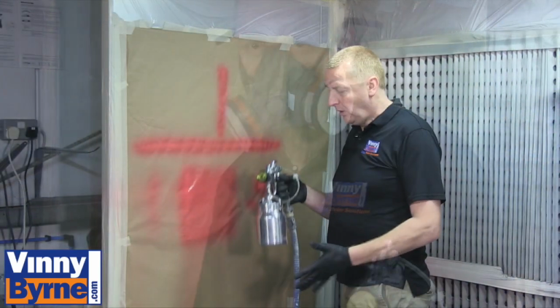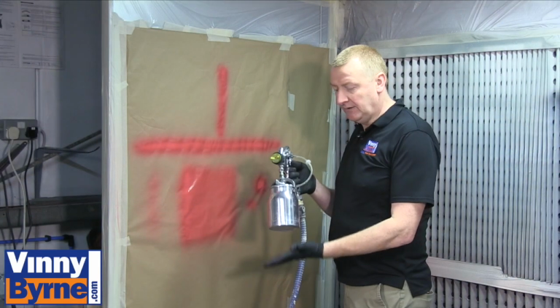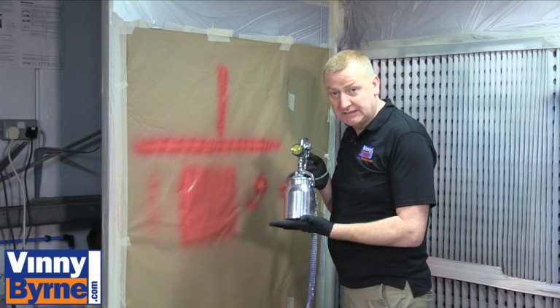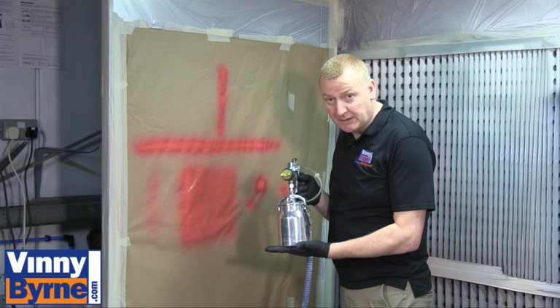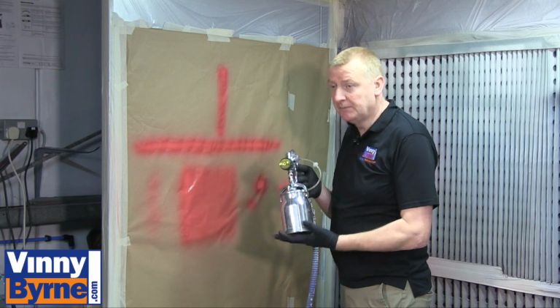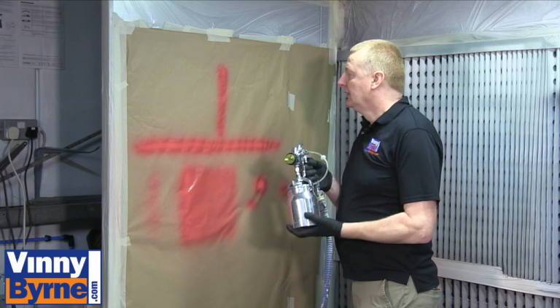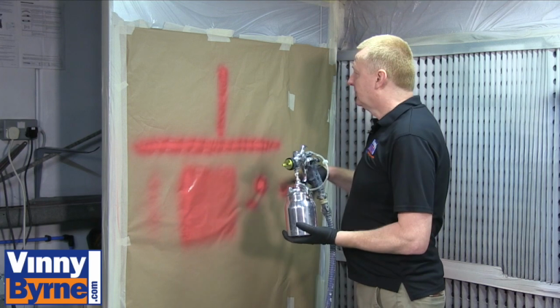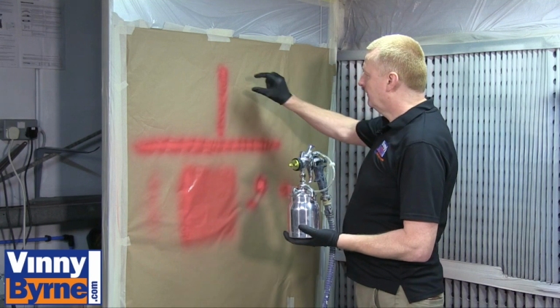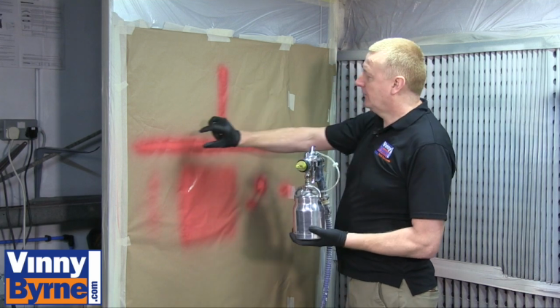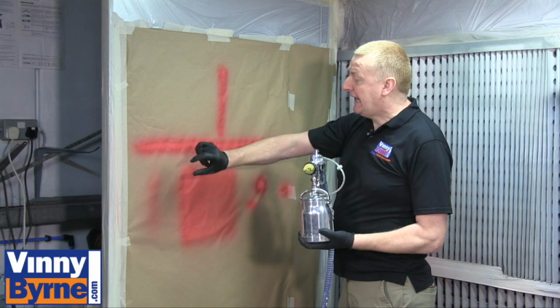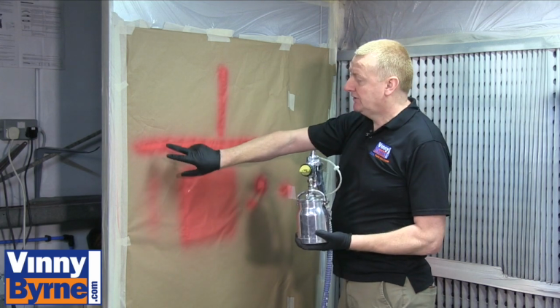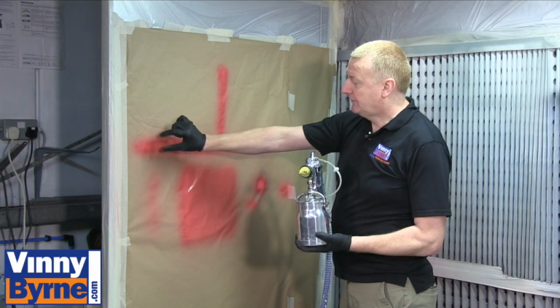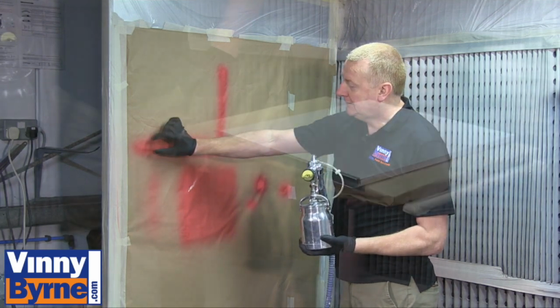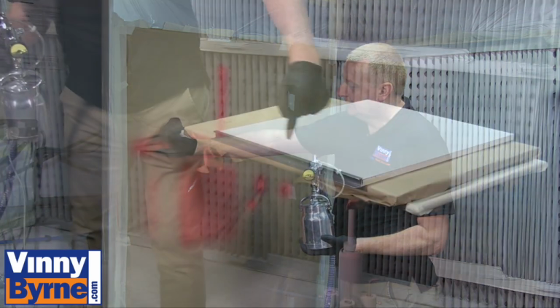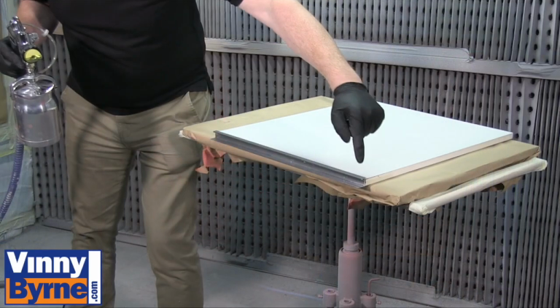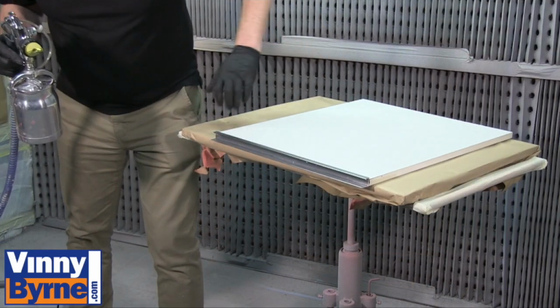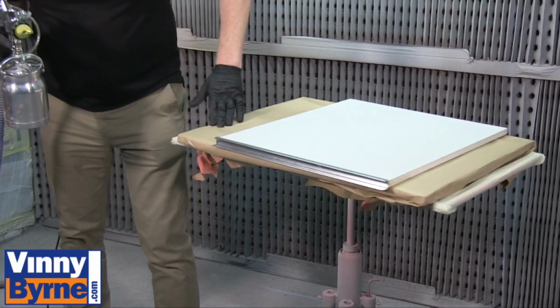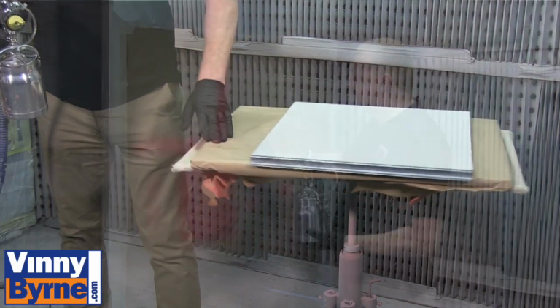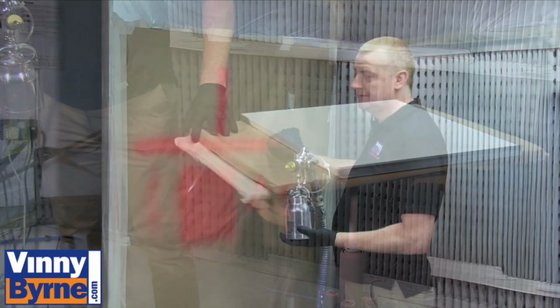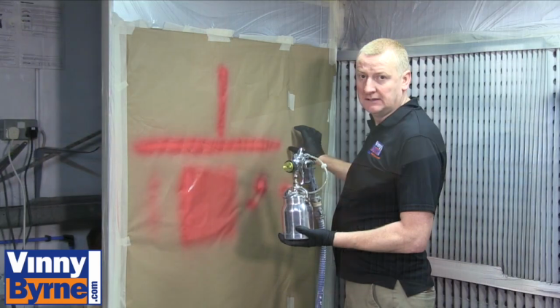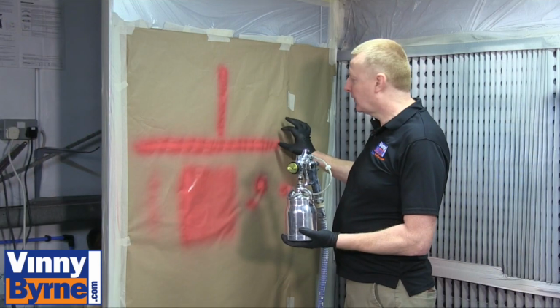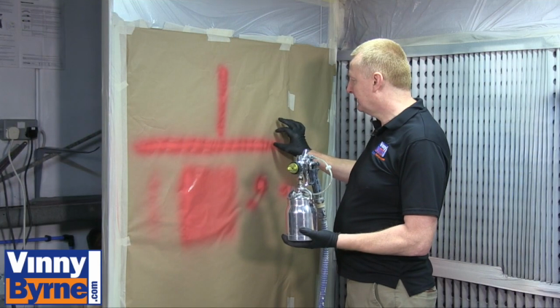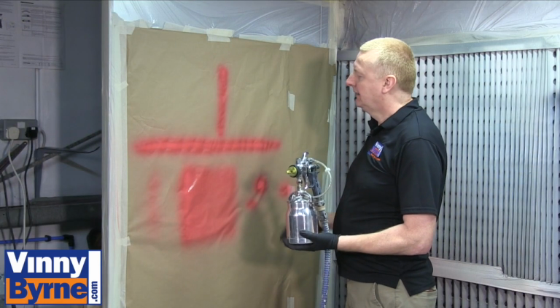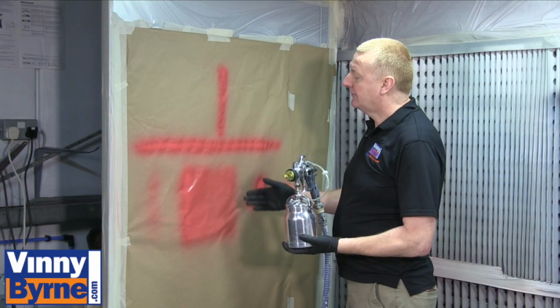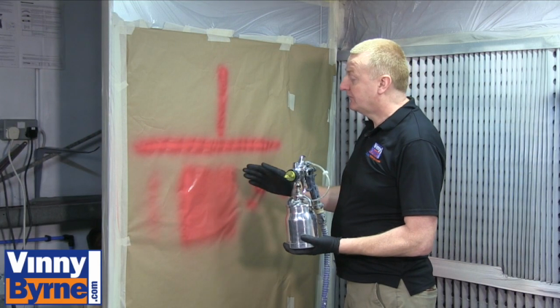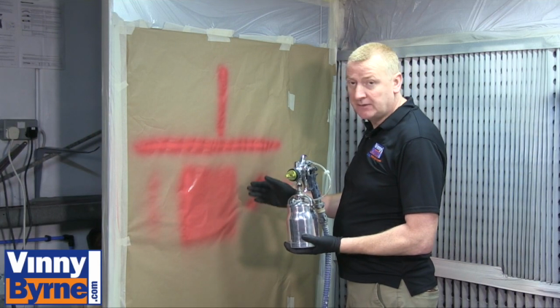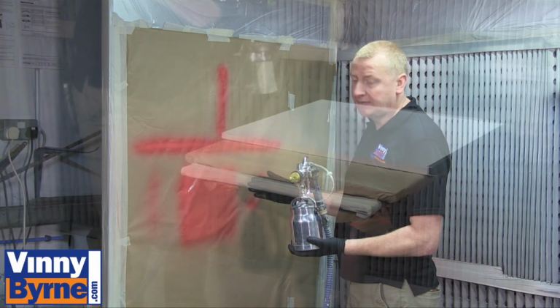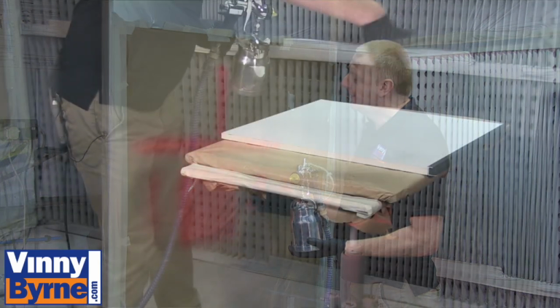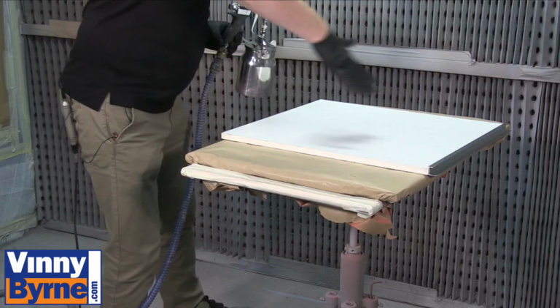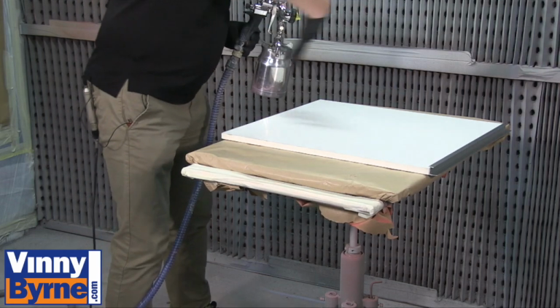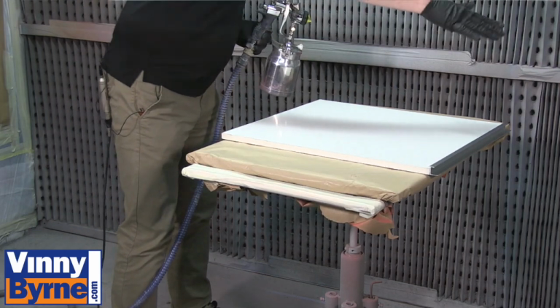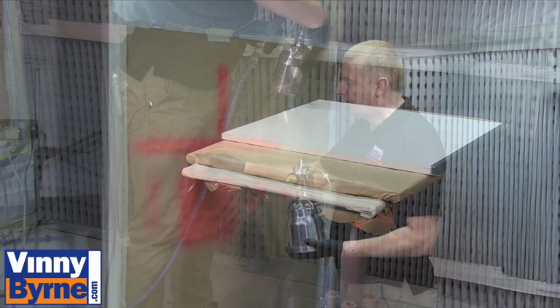I've just been setting up the spray gun. For the edge of the cupboard door, I want a nice narrow band, and then for the bigger flat area, I want a much wider fan.